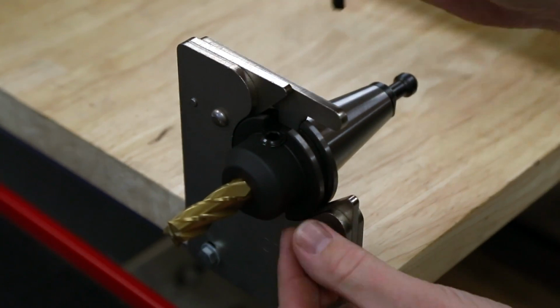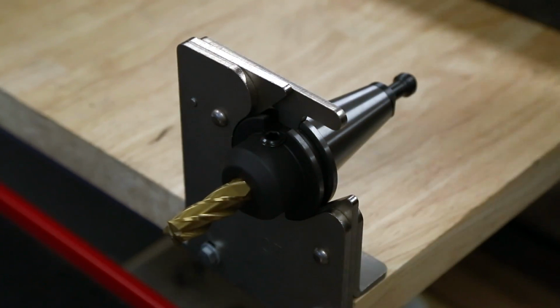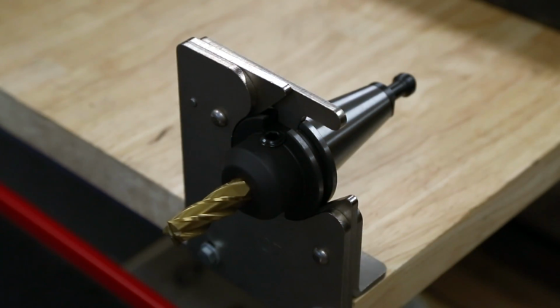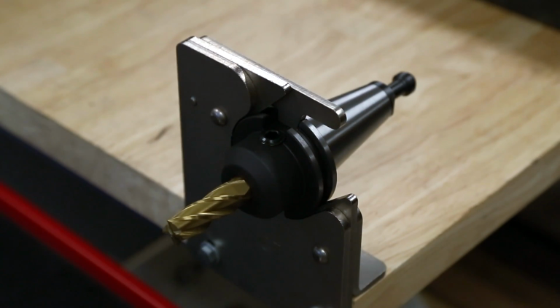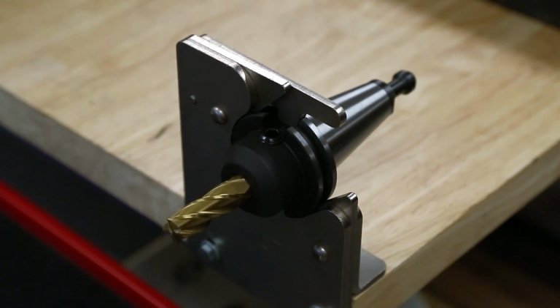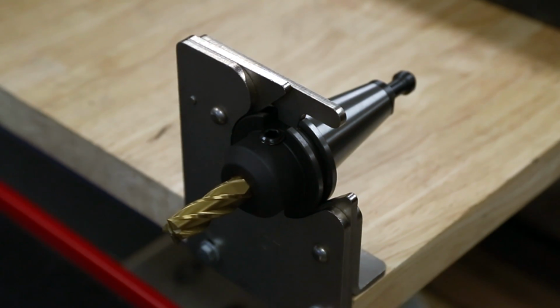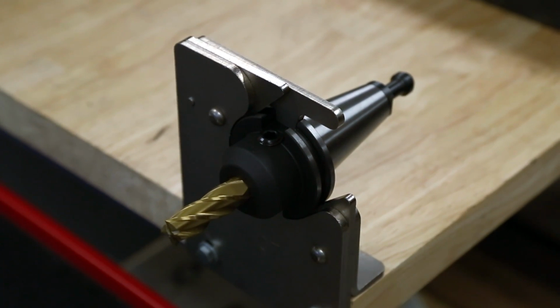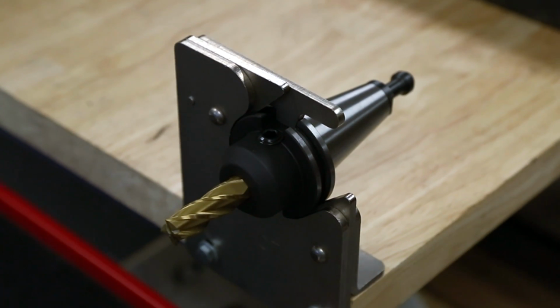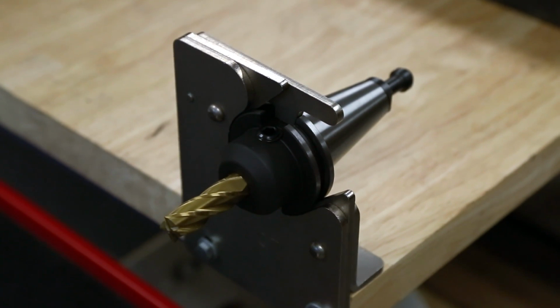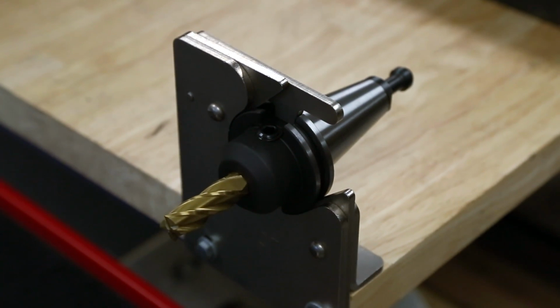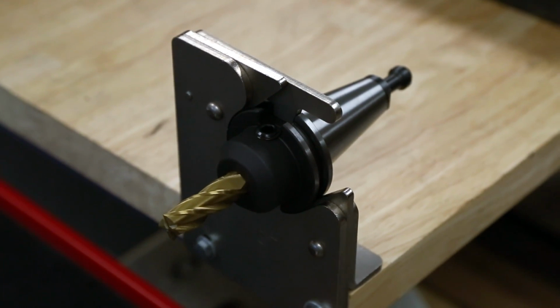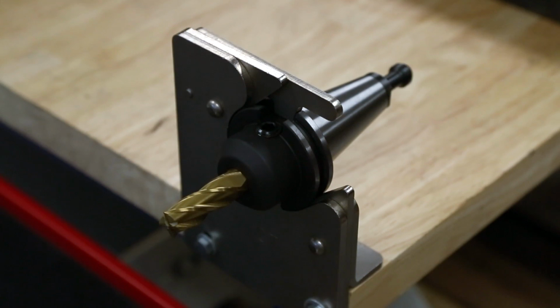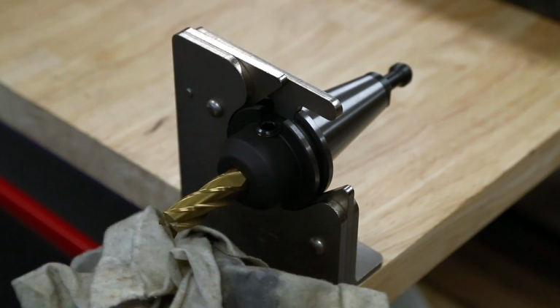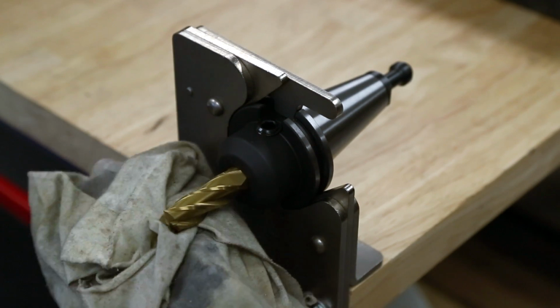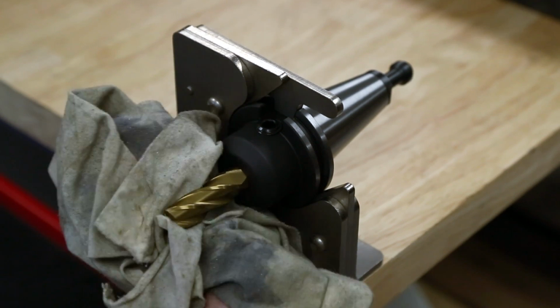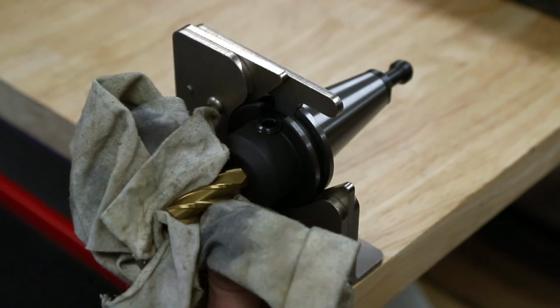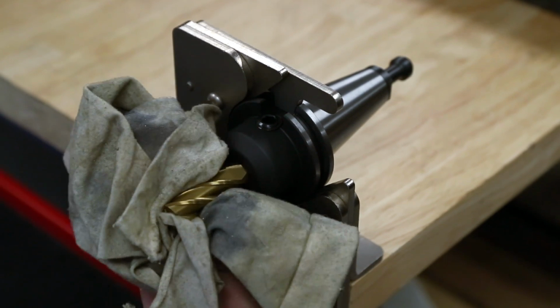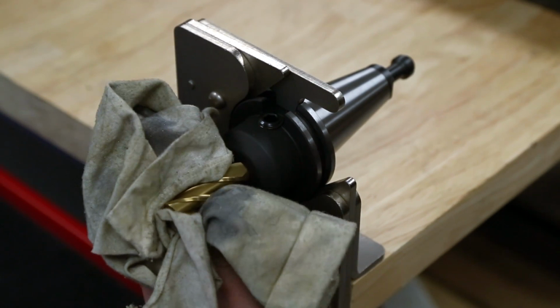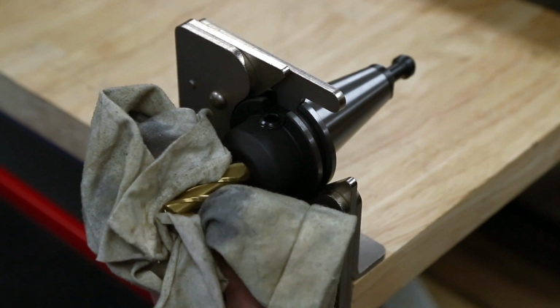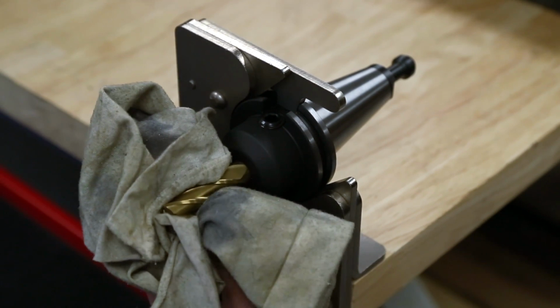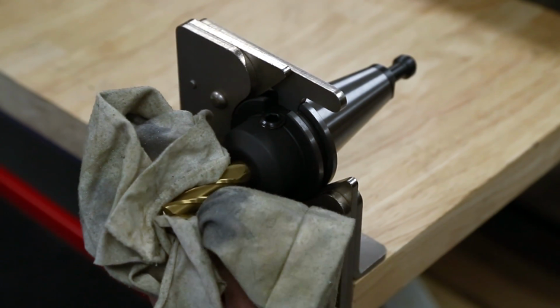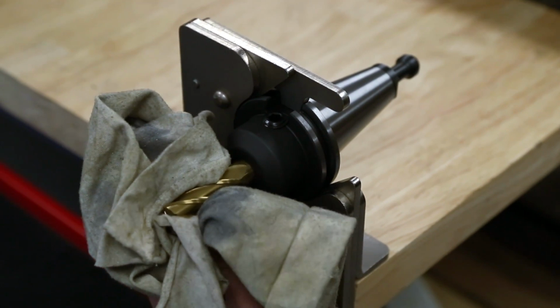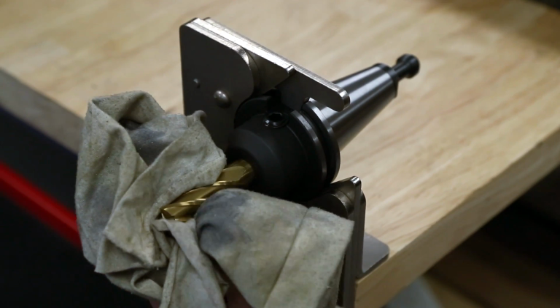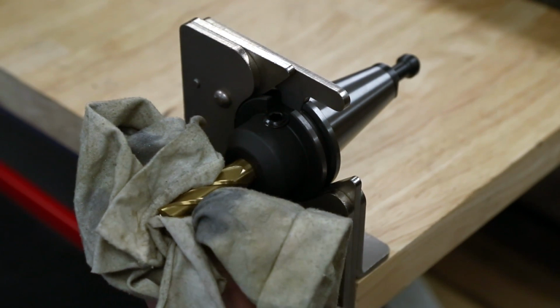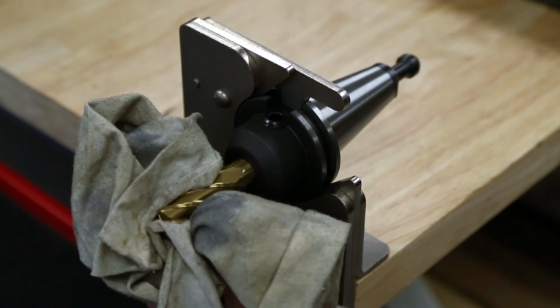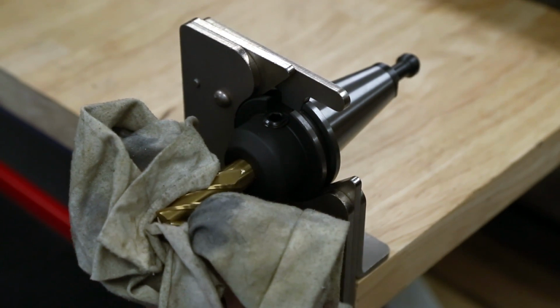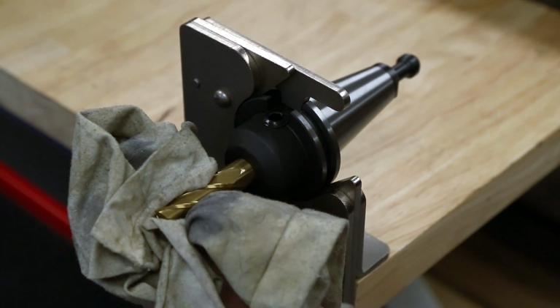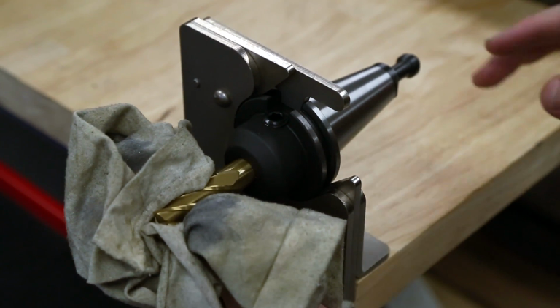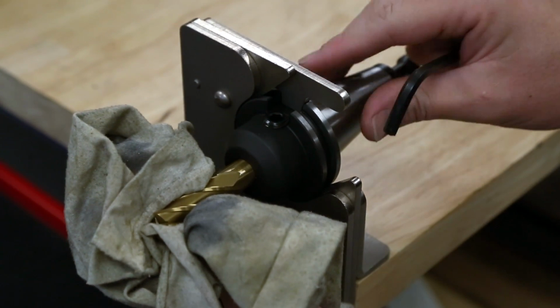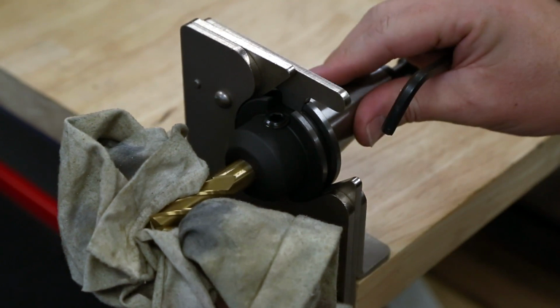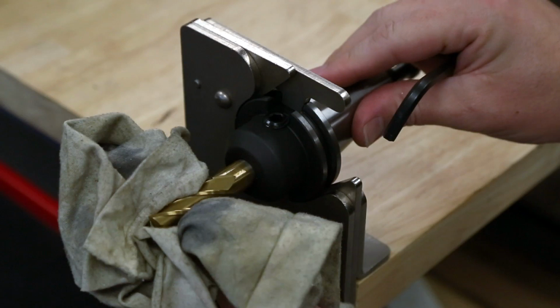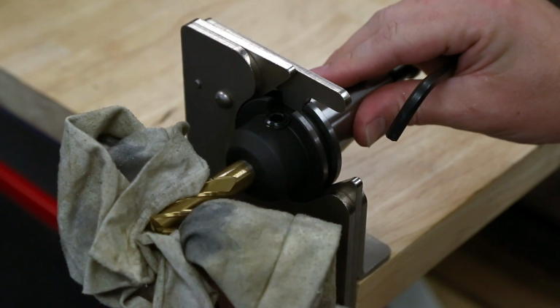Loosen the set screw a bit further. Use a shop rag to pull the end mill from the holder. Do not attempt to pull the end mill with your hands.